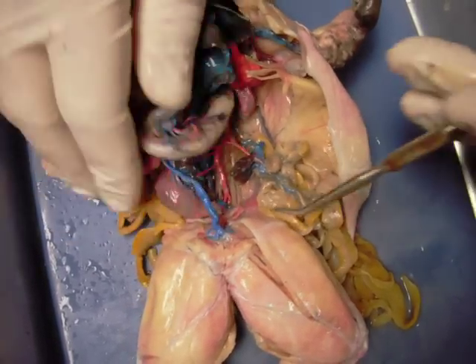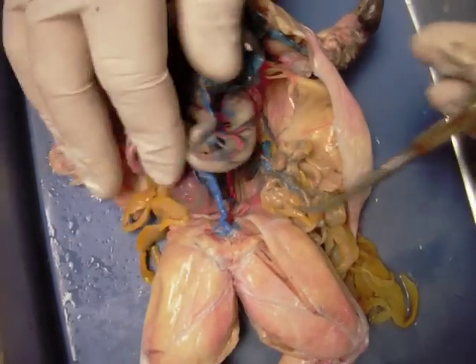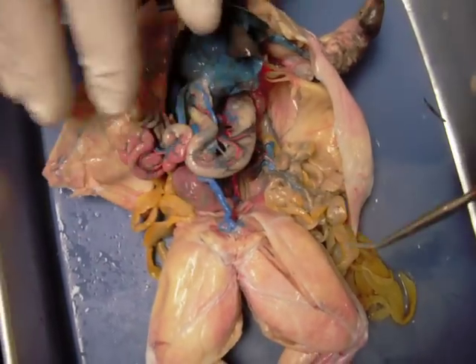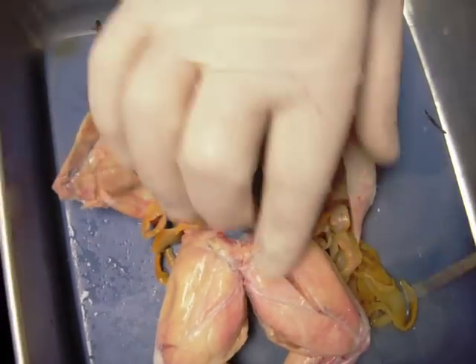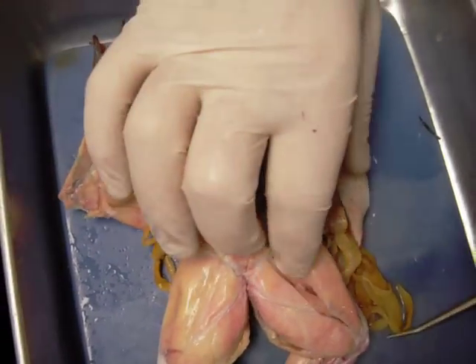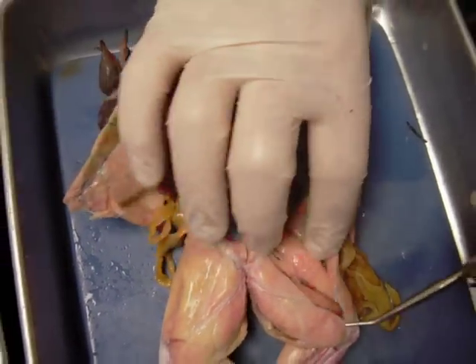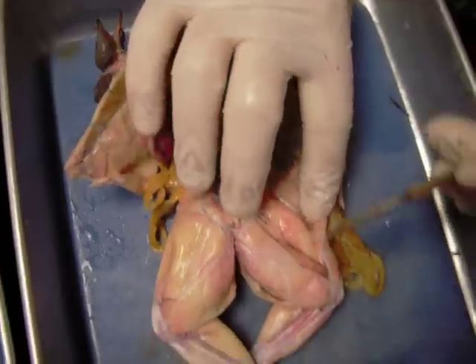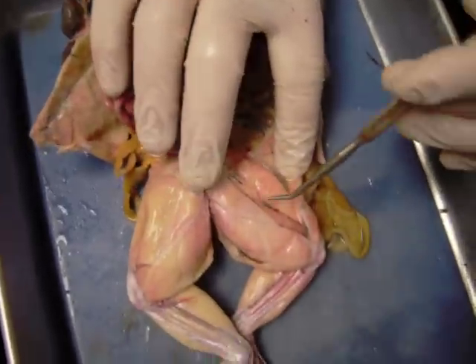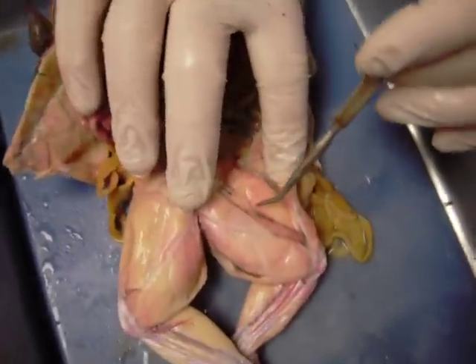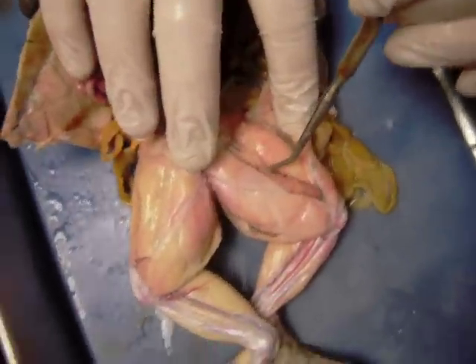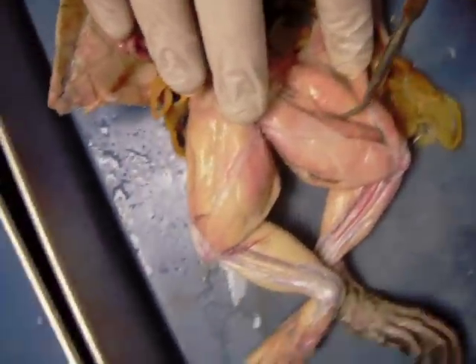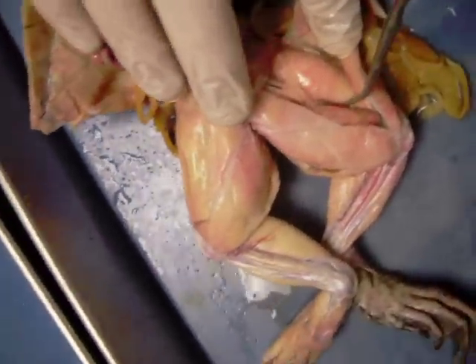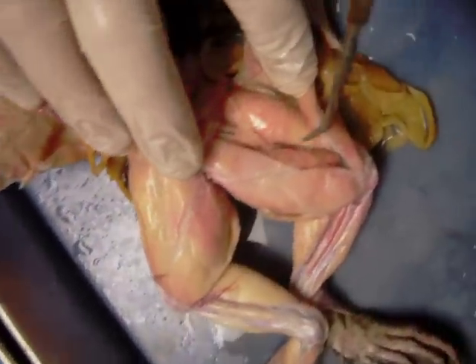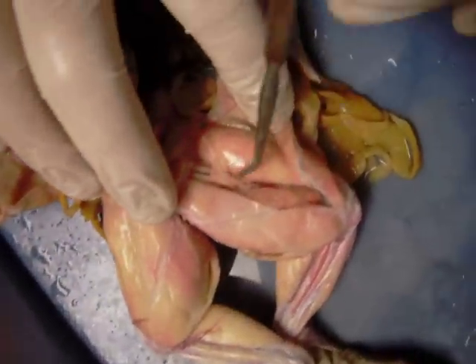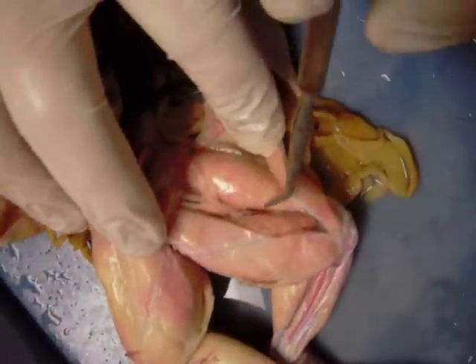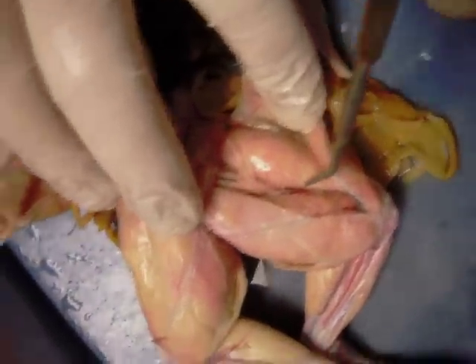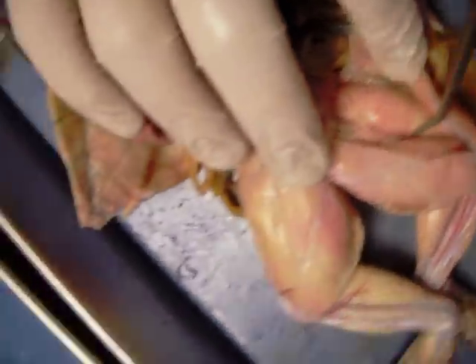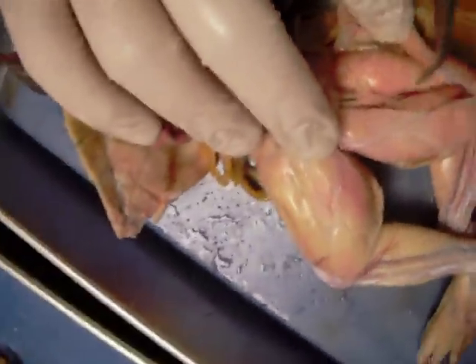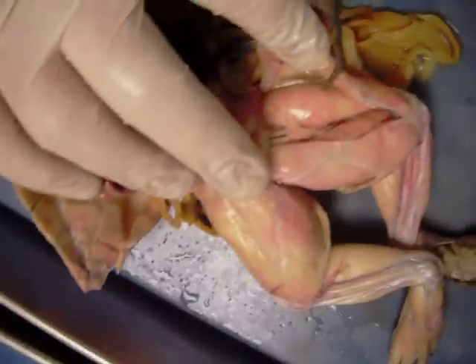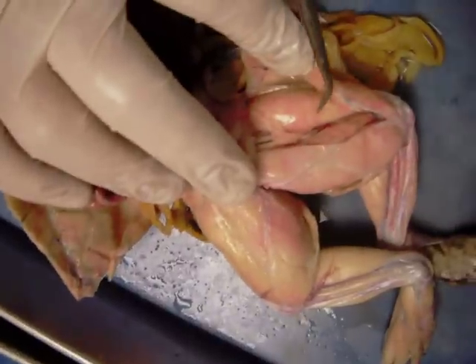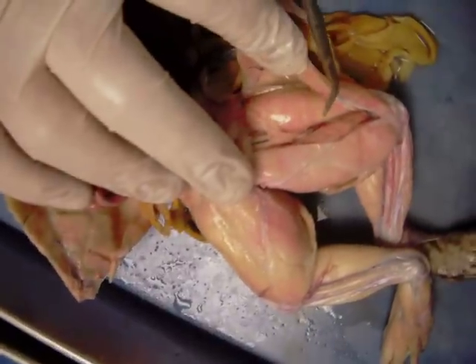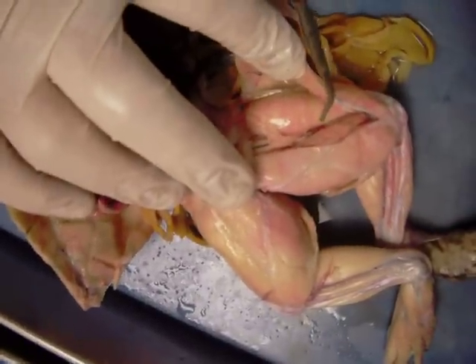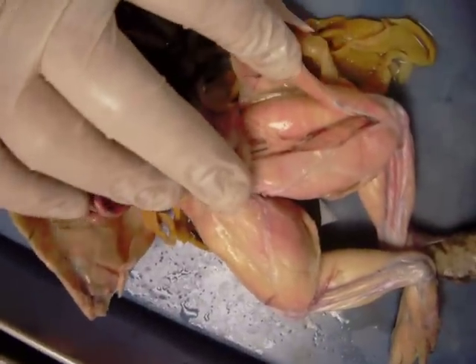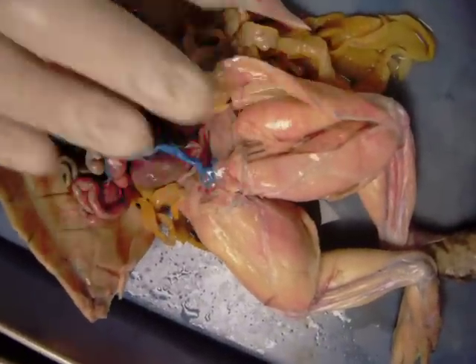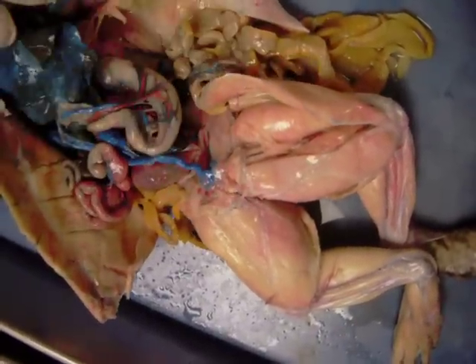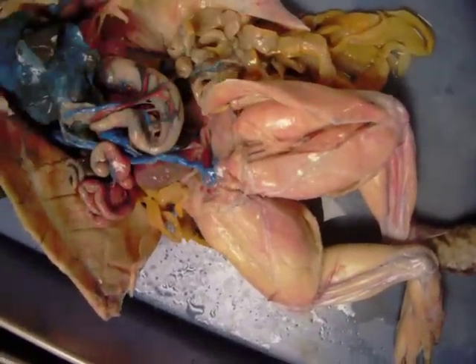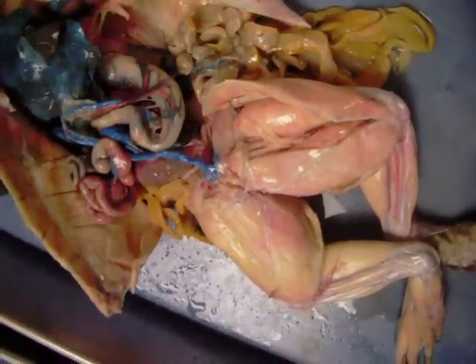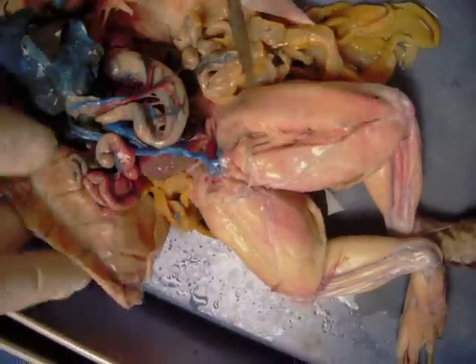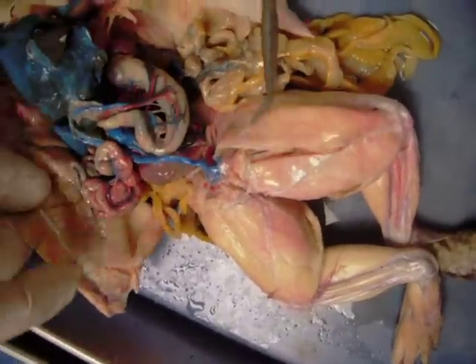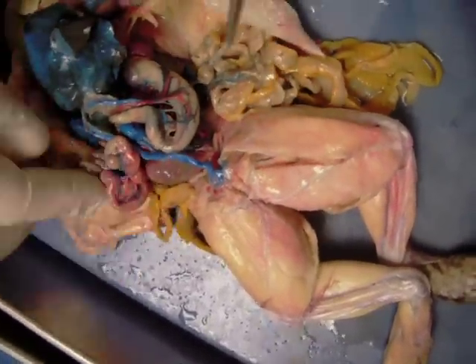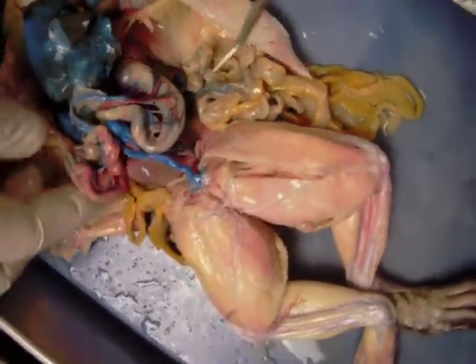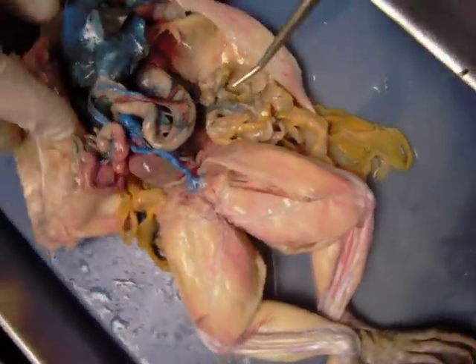Another artery we've studied on the frog is the femoral artery, and it supplies some of the leg muscles with the vital oxygen they need to do what they need to do to get the frog out of trouble.